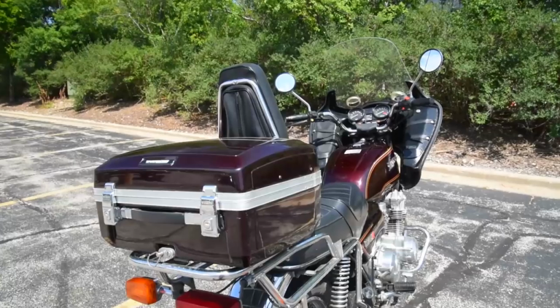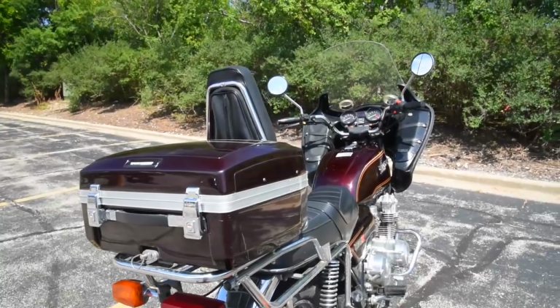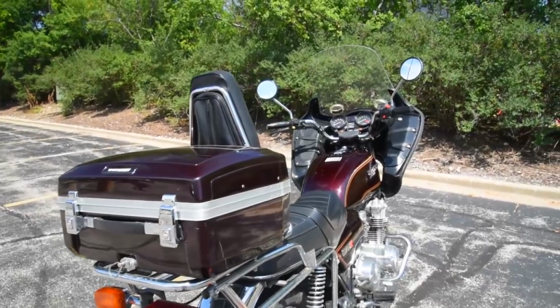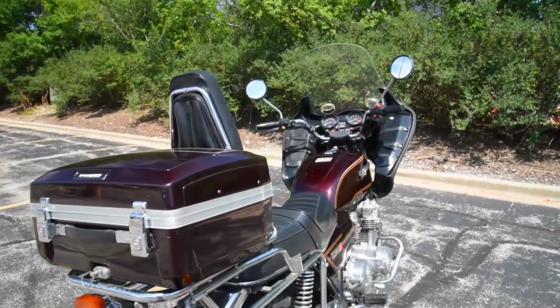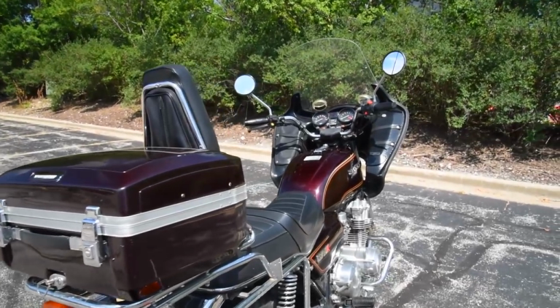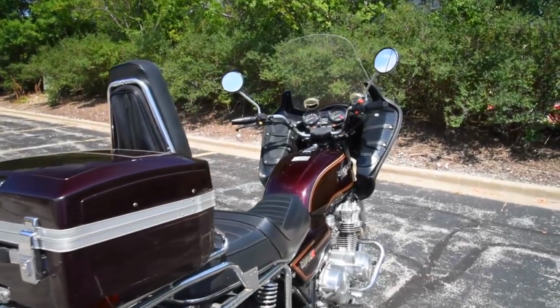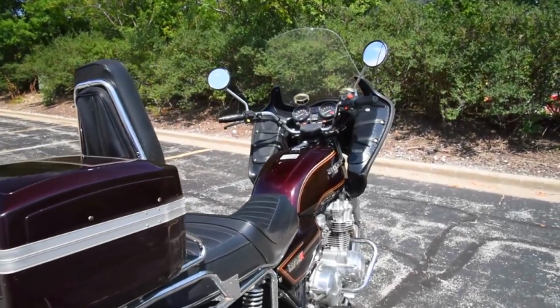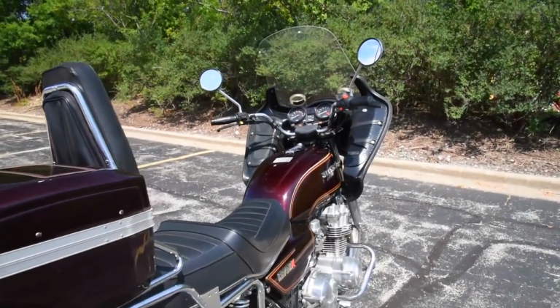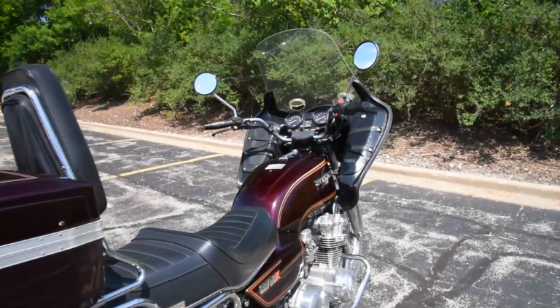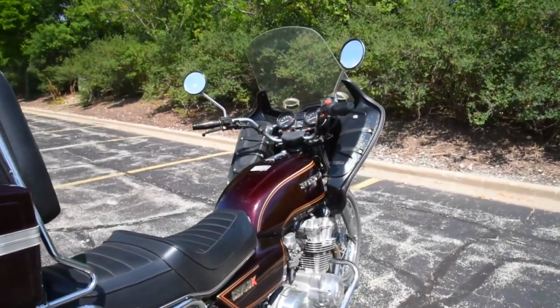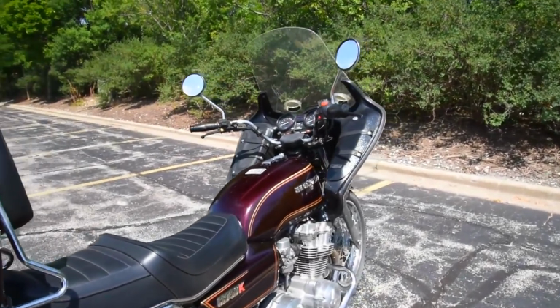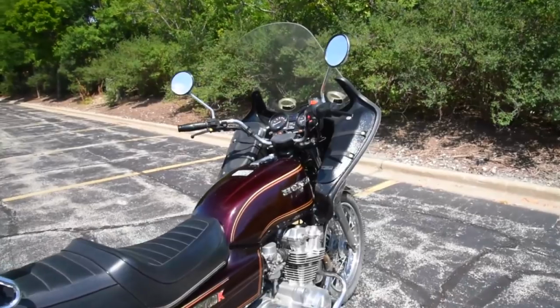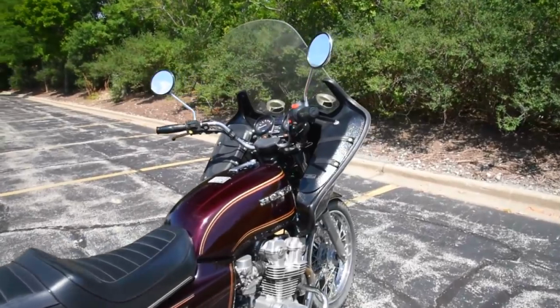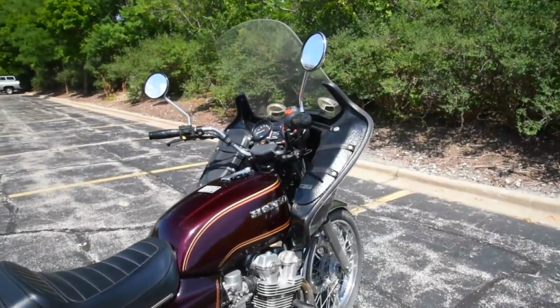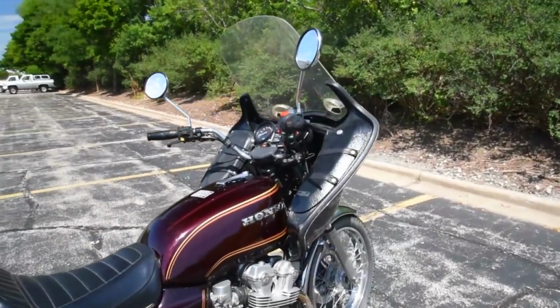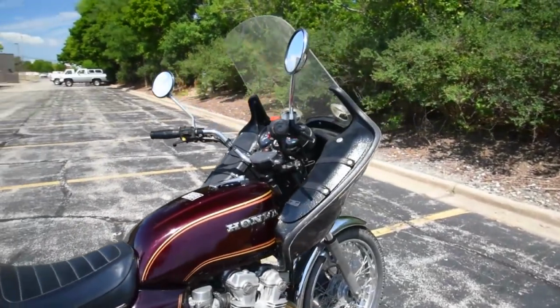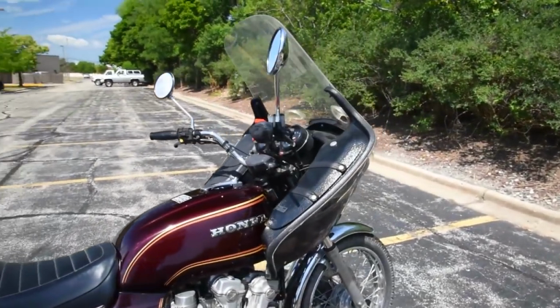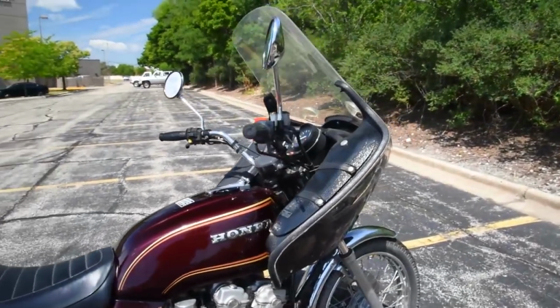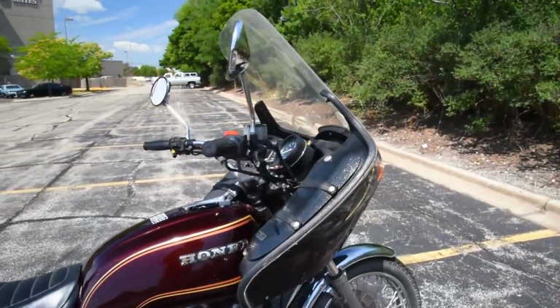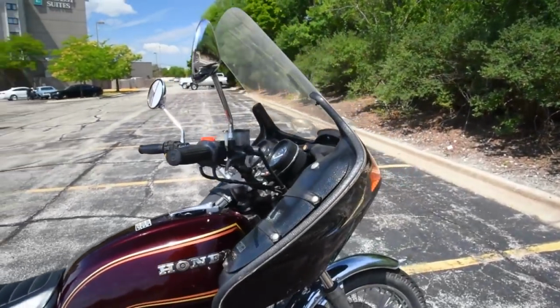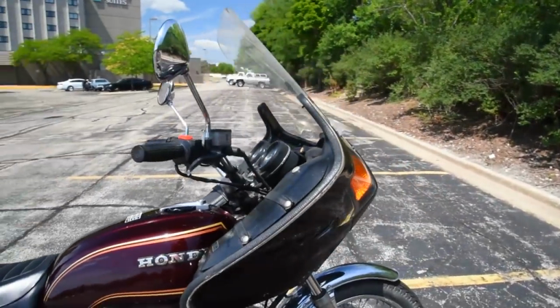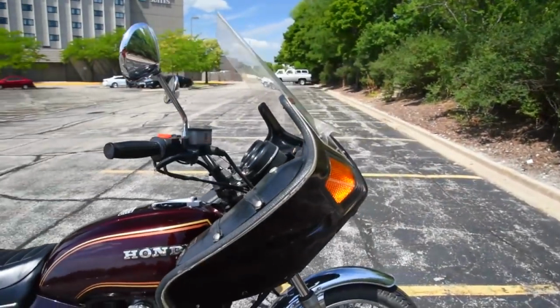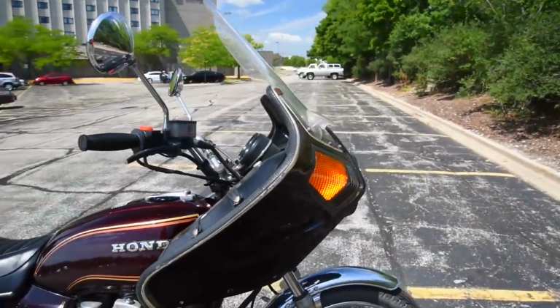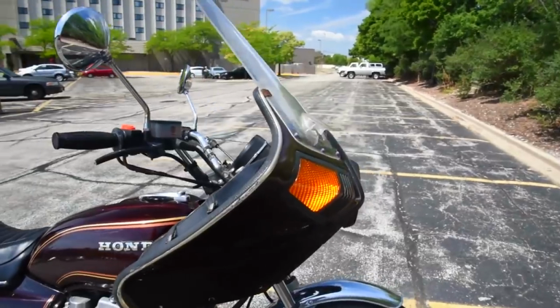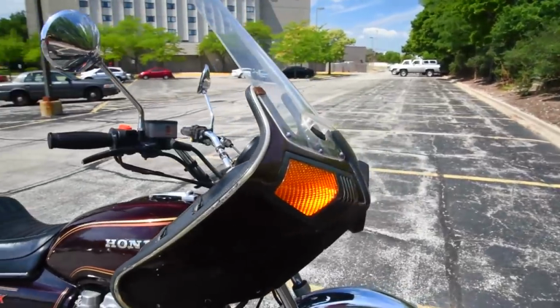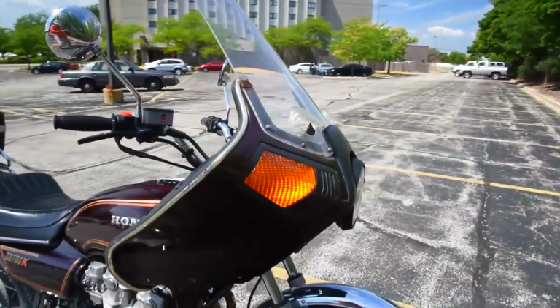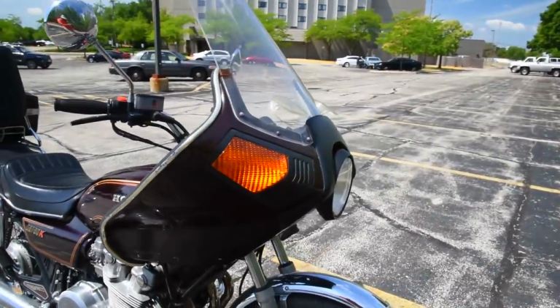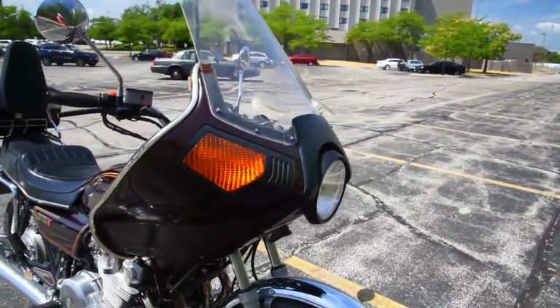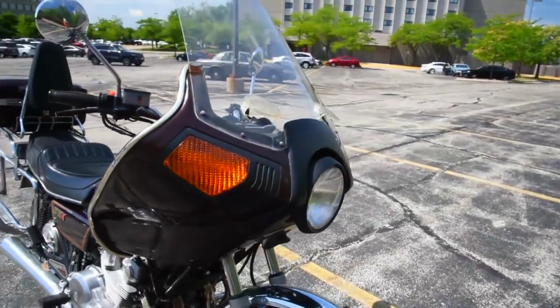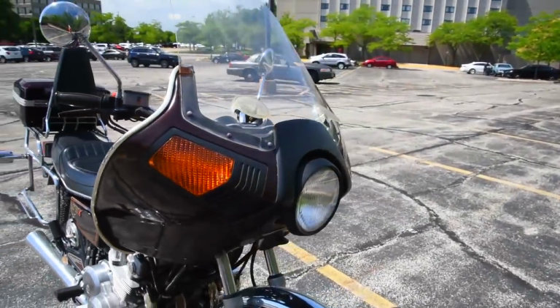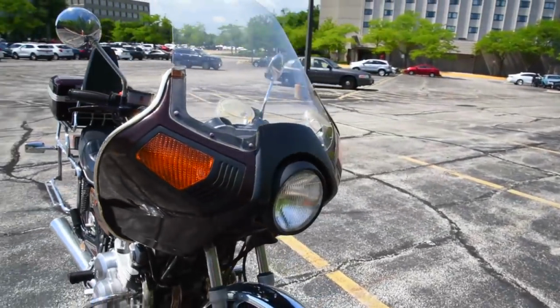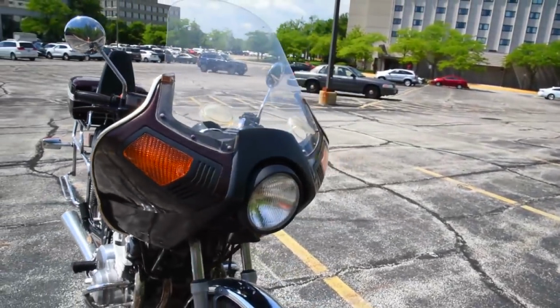I want to be seen as adventurous. I want to be seen as exceptional. I want to be outstanding, not in-standing. I want people to think I'm suffering for my fun. And CB750s are so gosh-darn perfect they're infuriating.